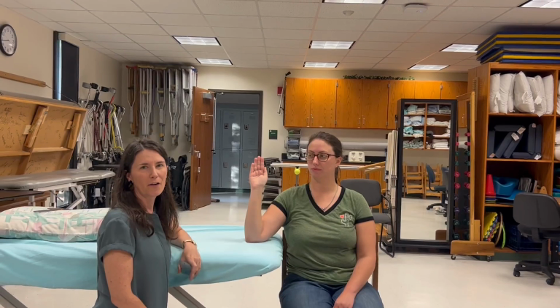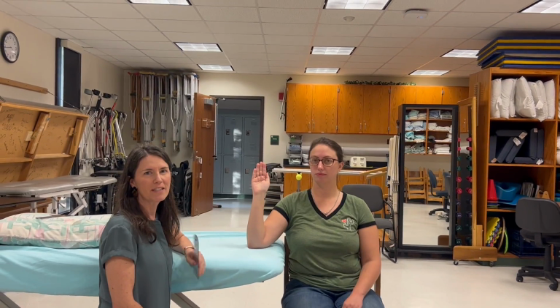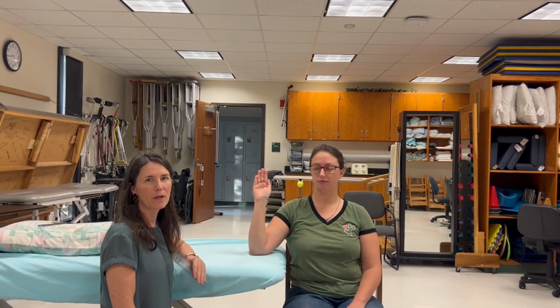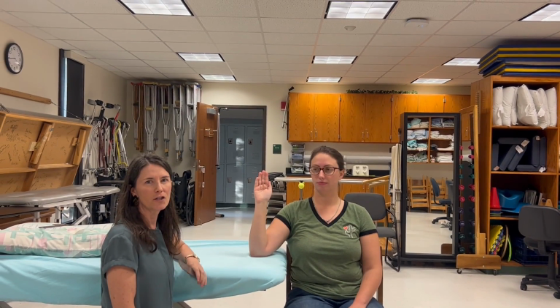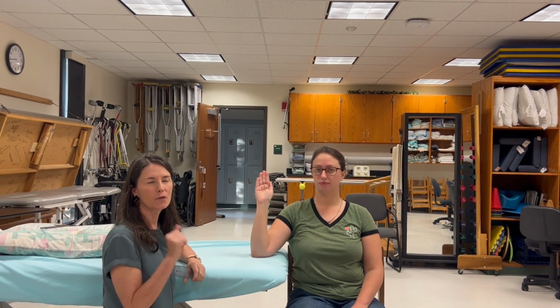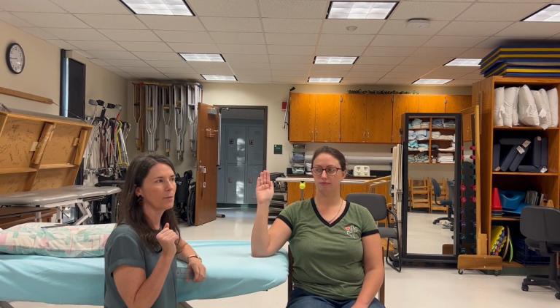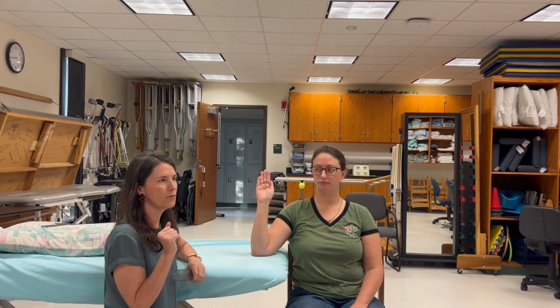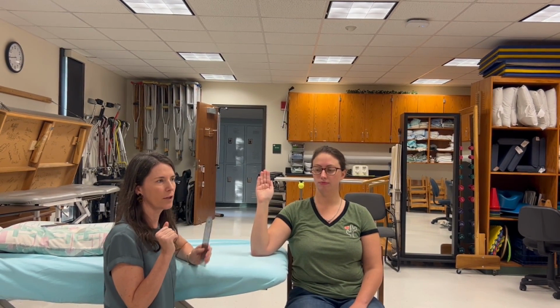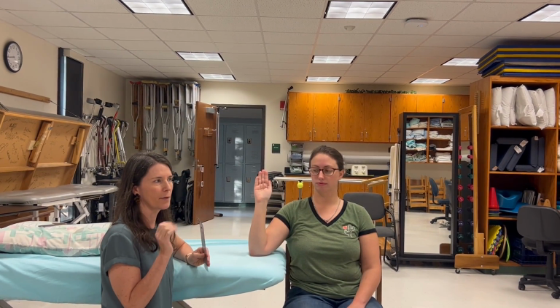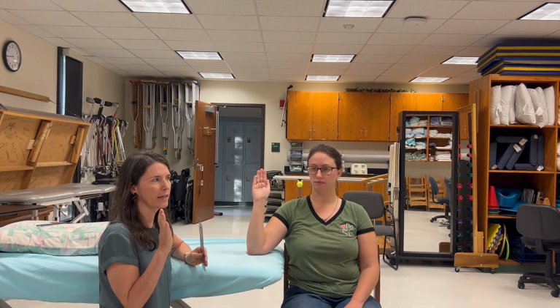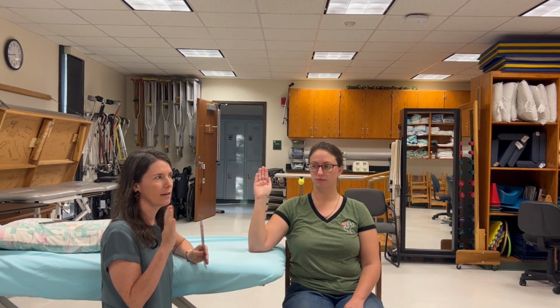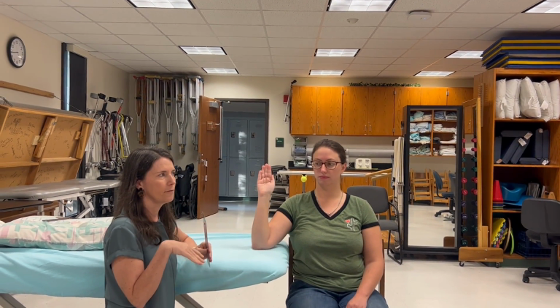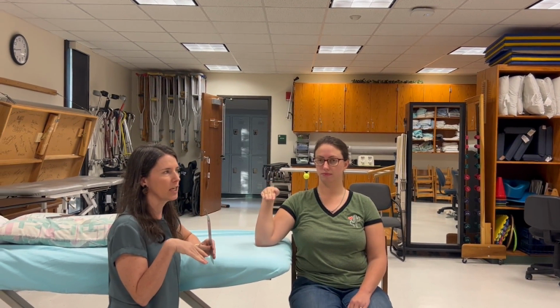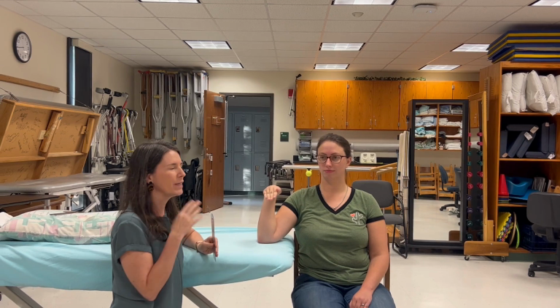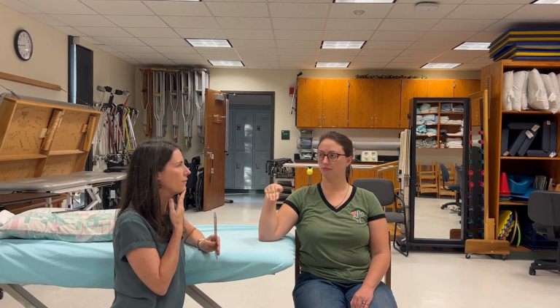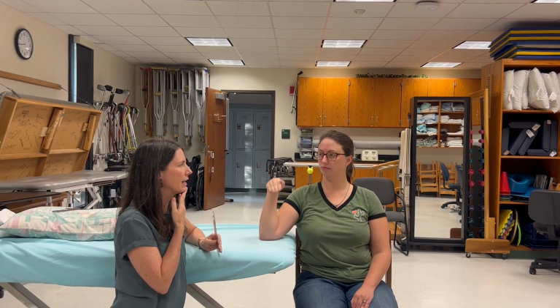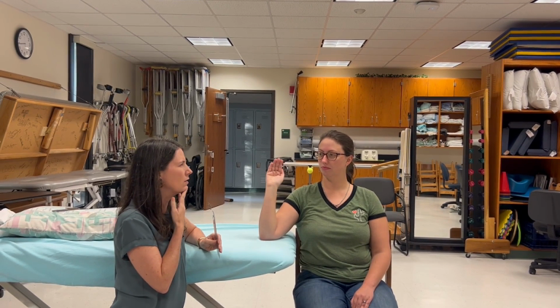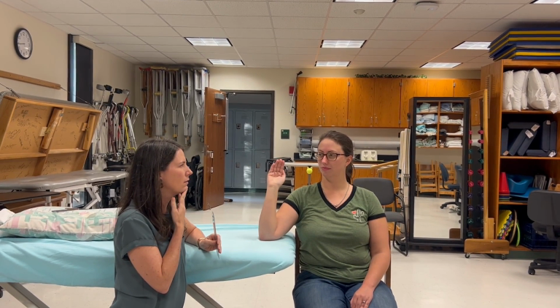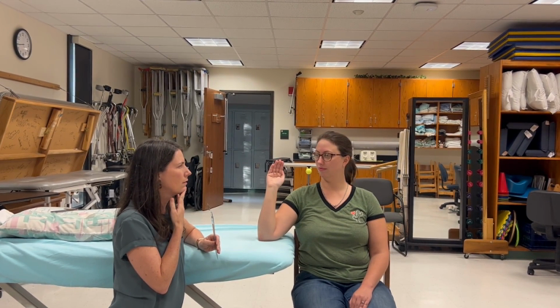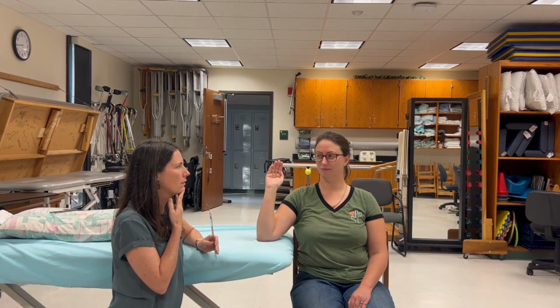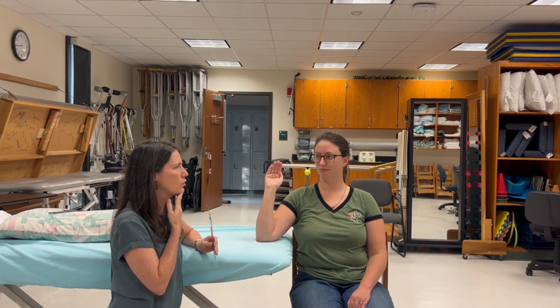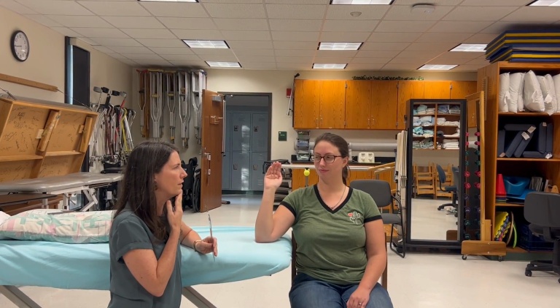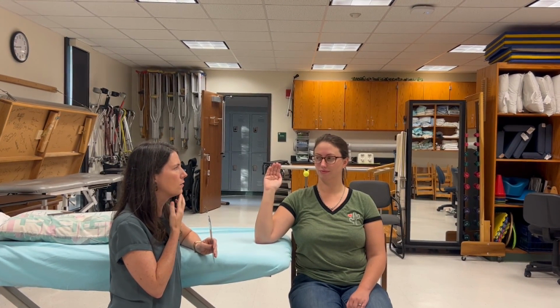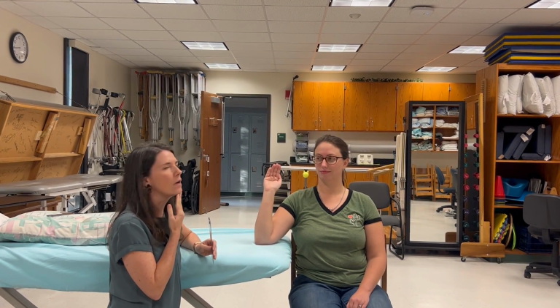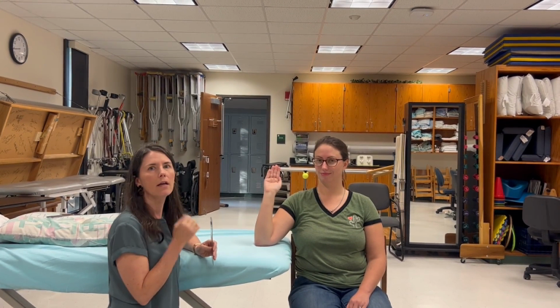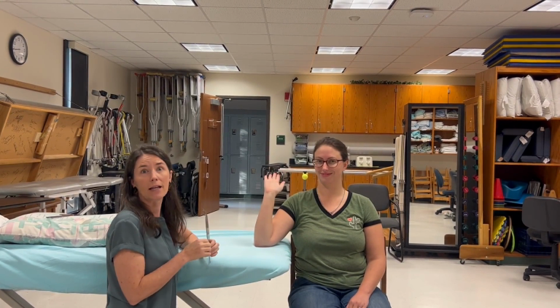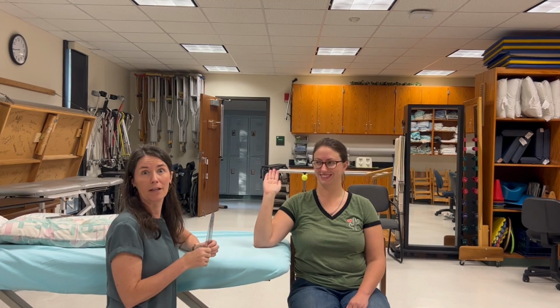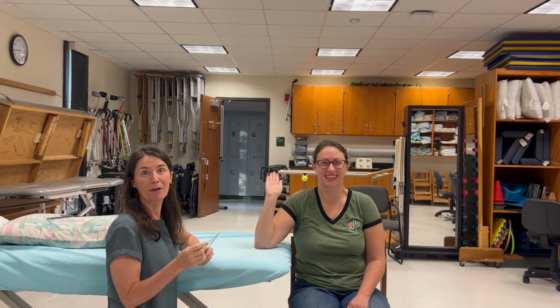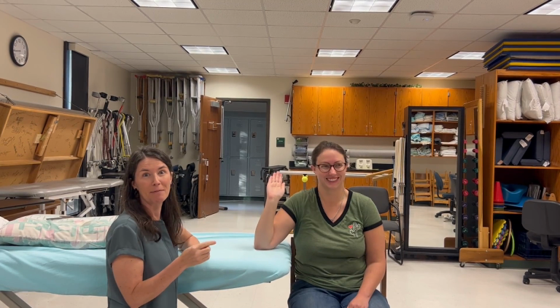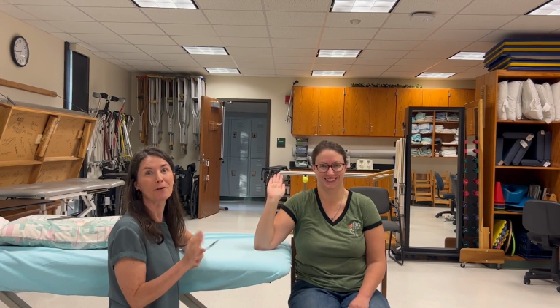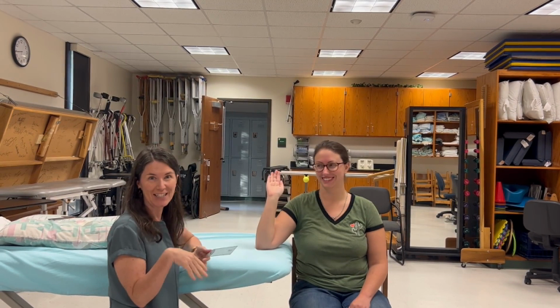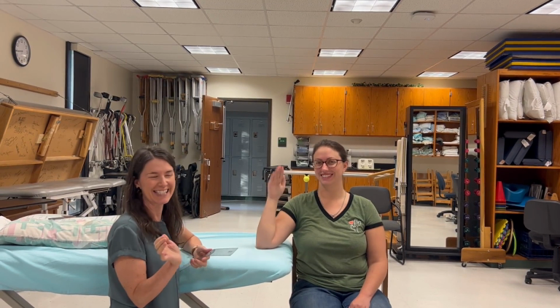In this video we are going to do range of motion with a goniometer for wrist flexion and extension, and then we're going to do MMT for flexion and extension.